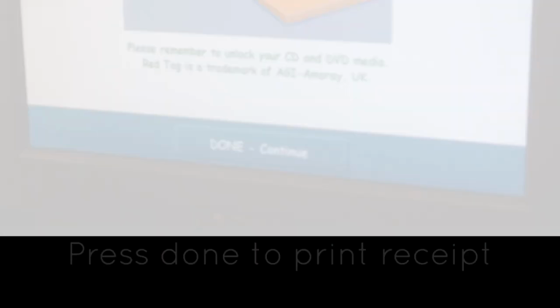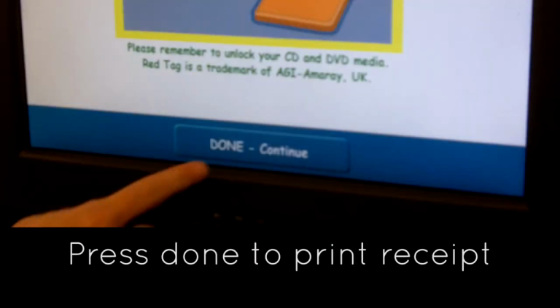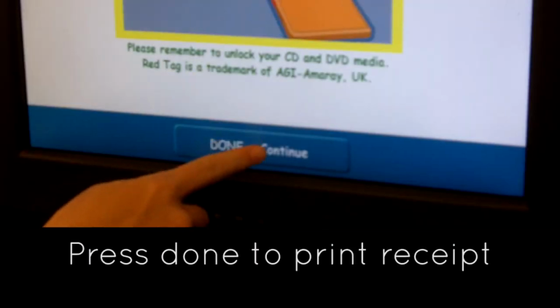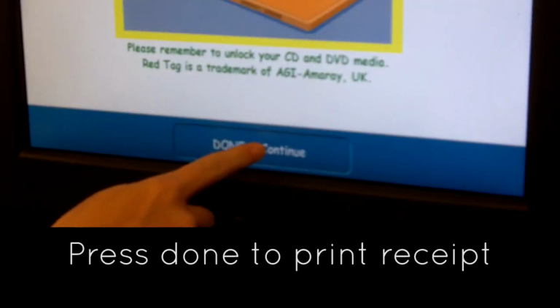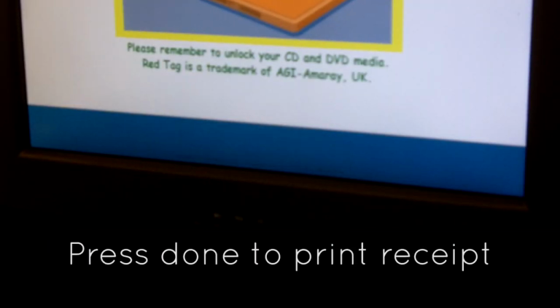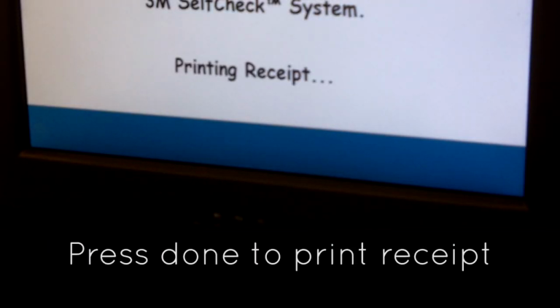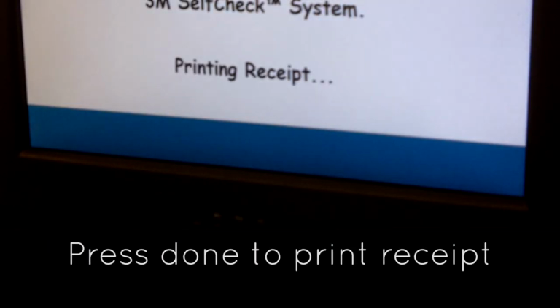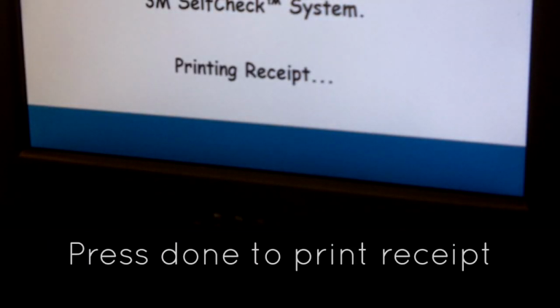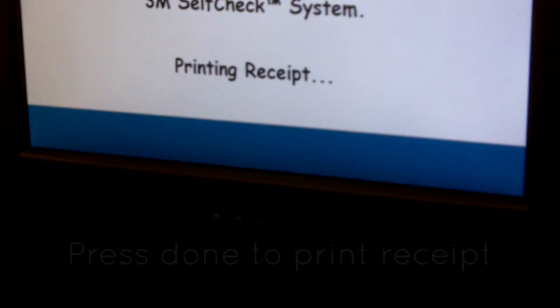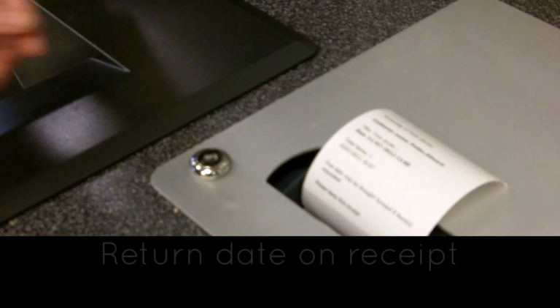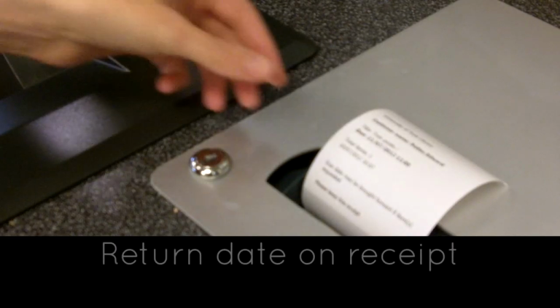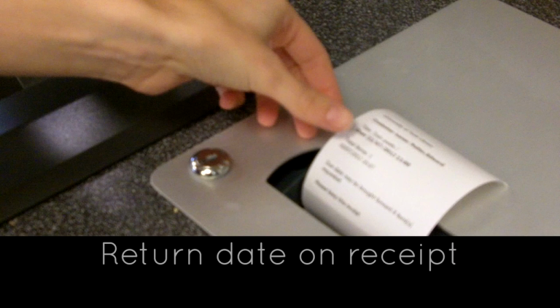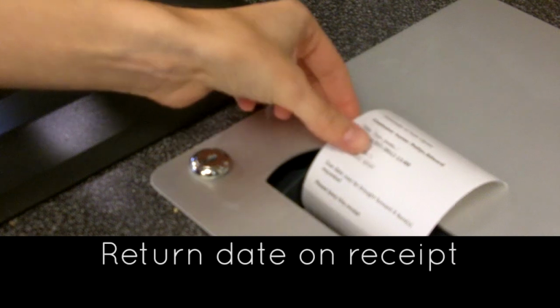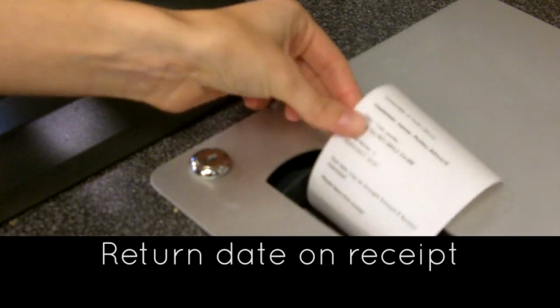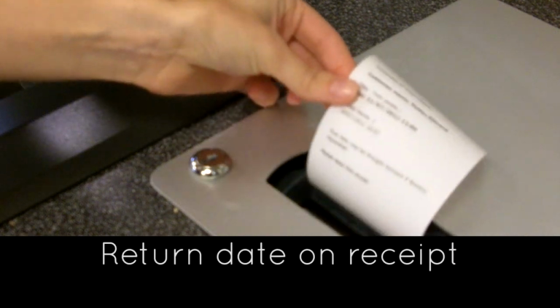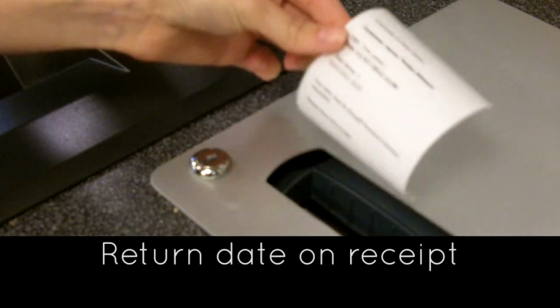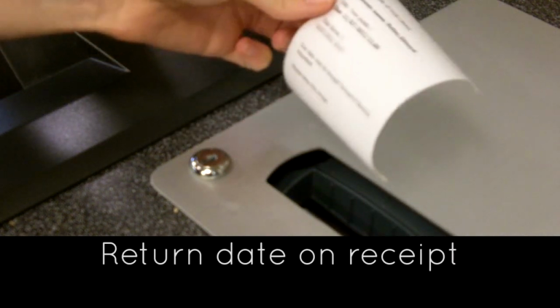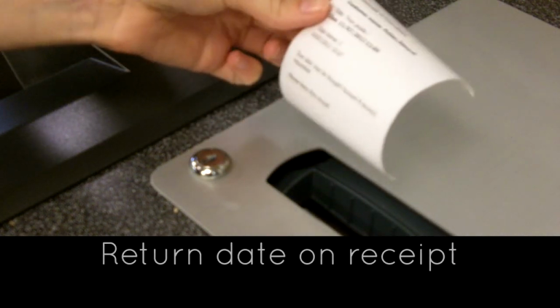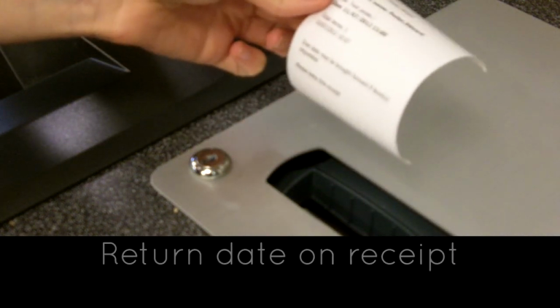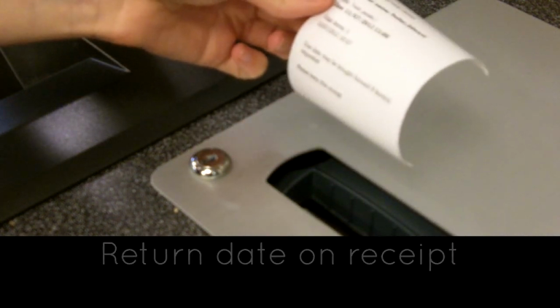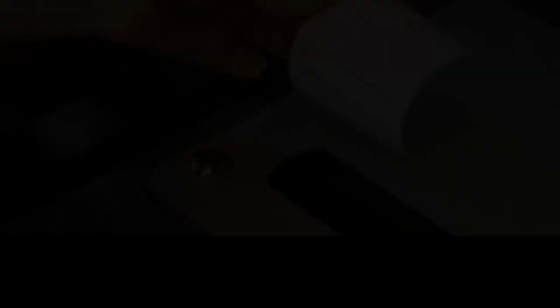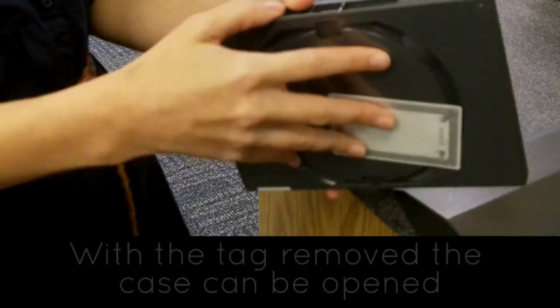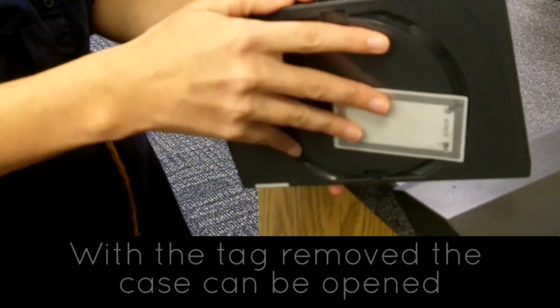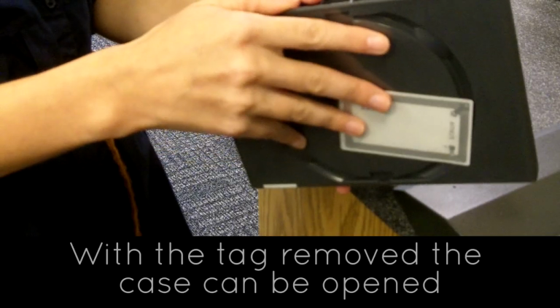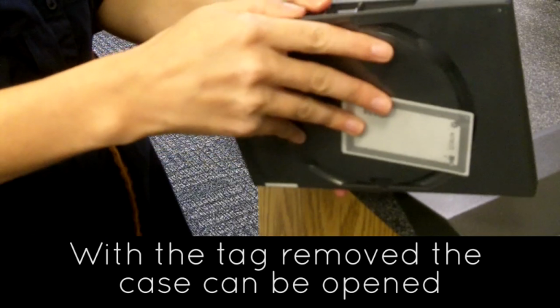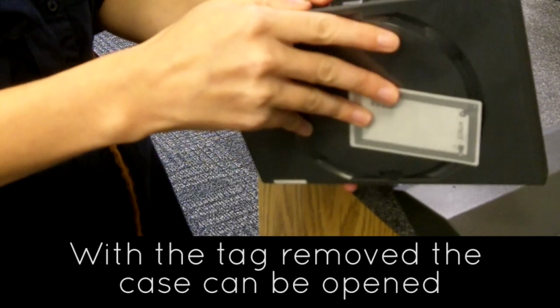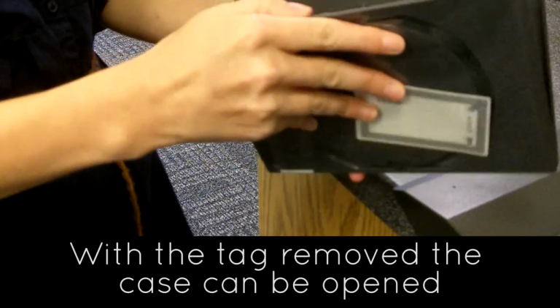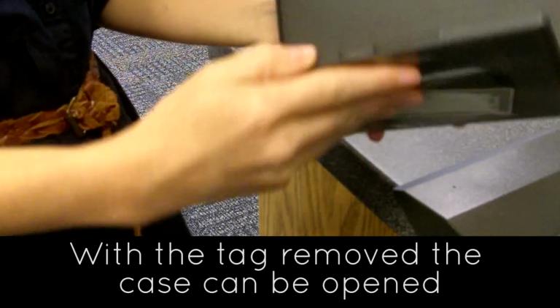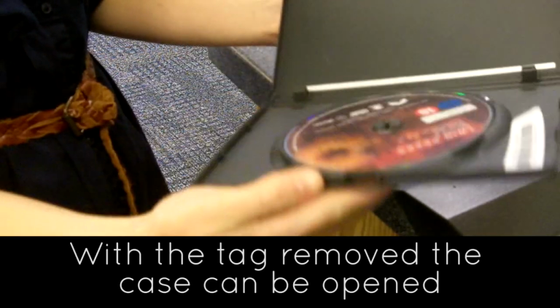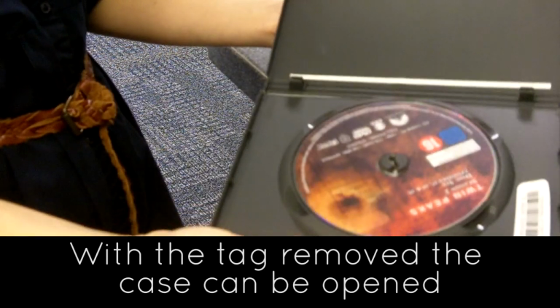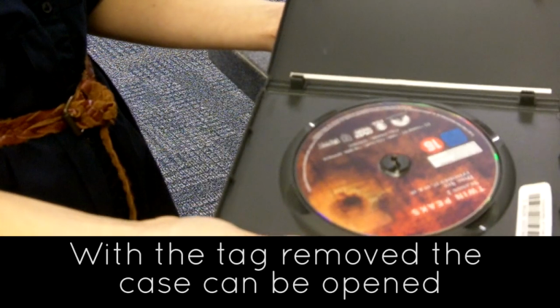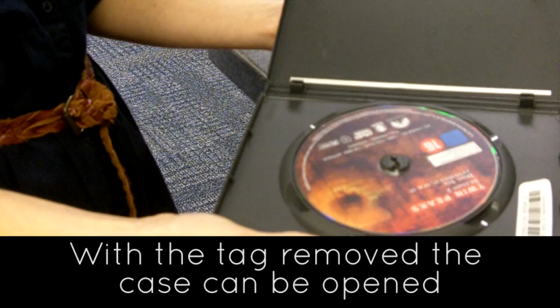Press finish on the screen to print a receipt. The receipt will tell you when the item is due back. With the tag removed you can now open the box and get to the DVD.